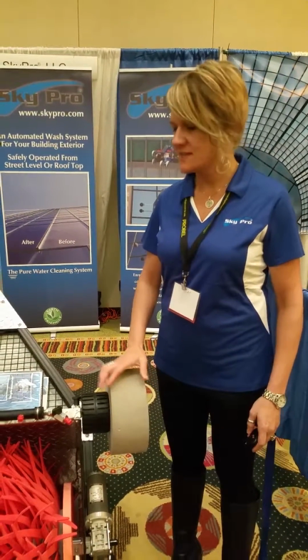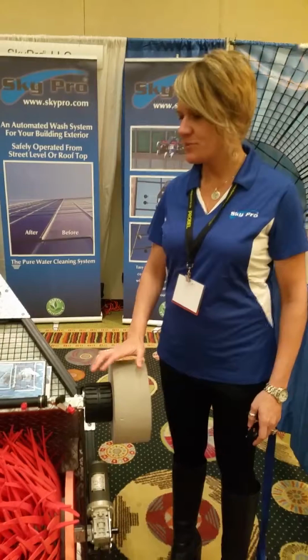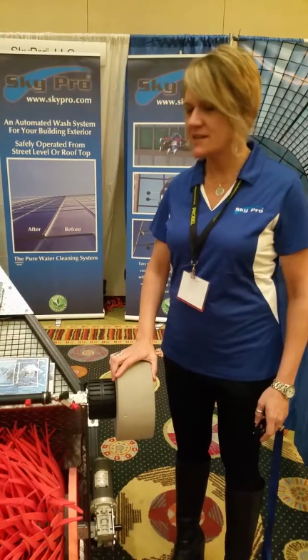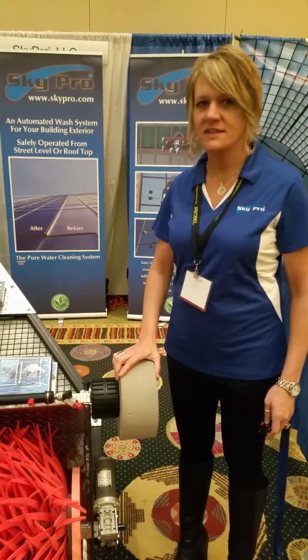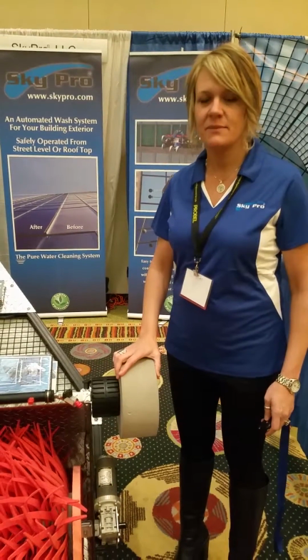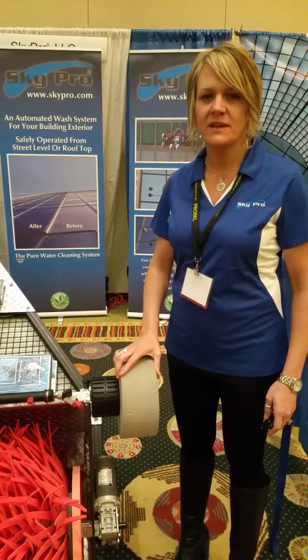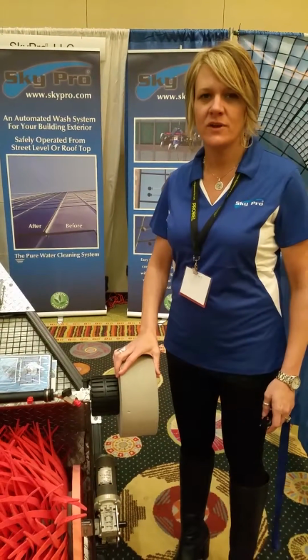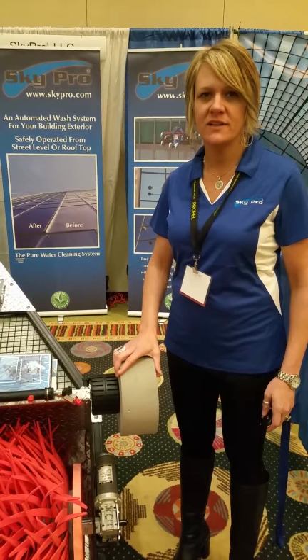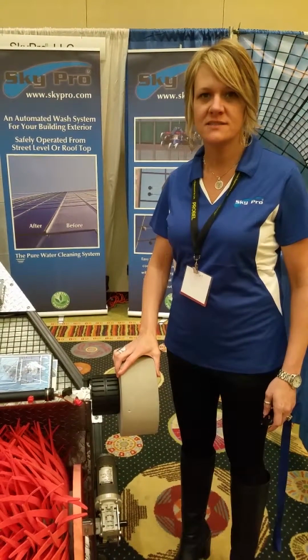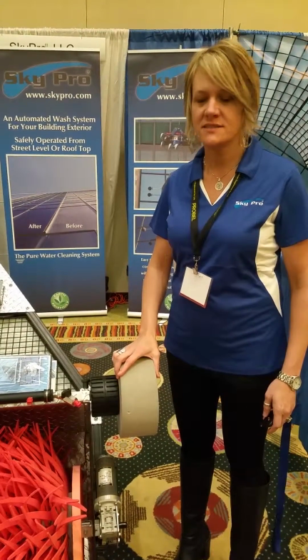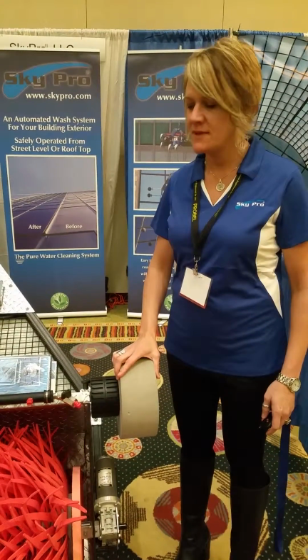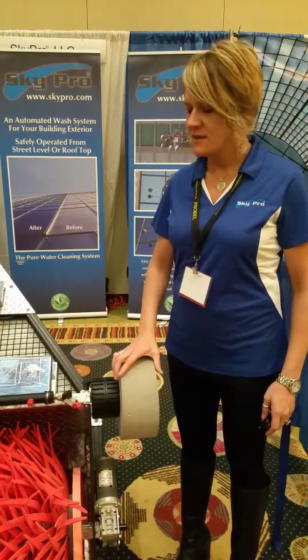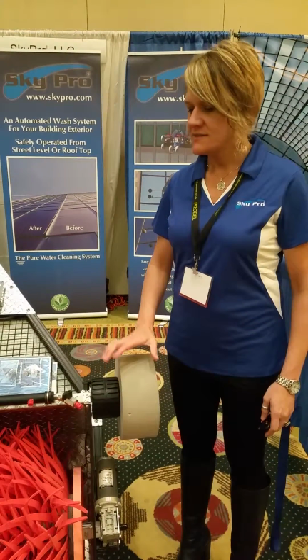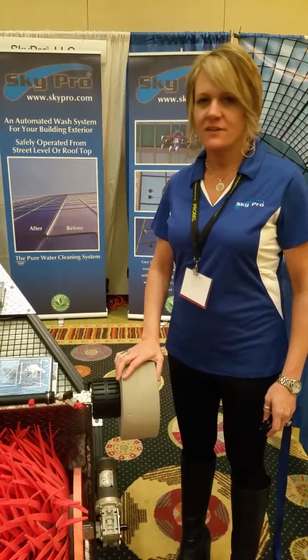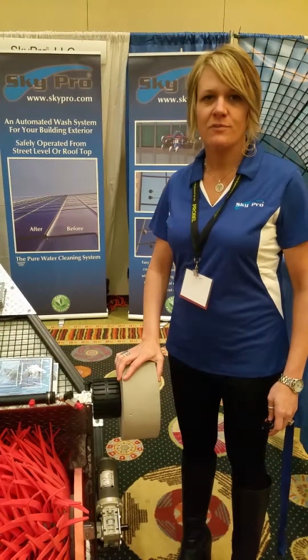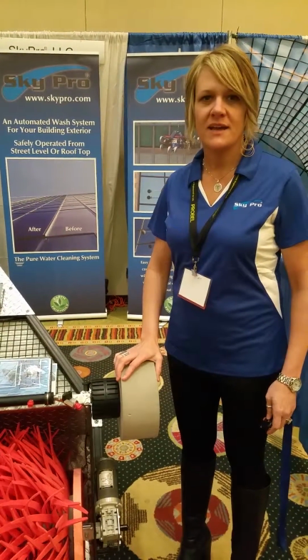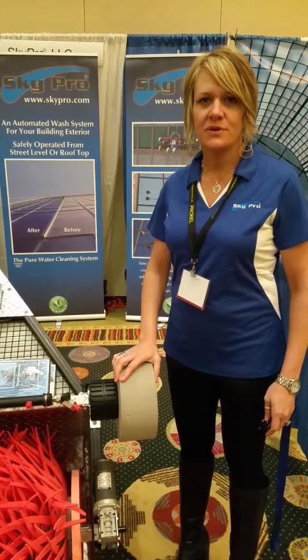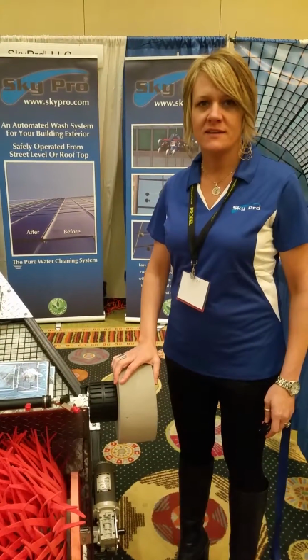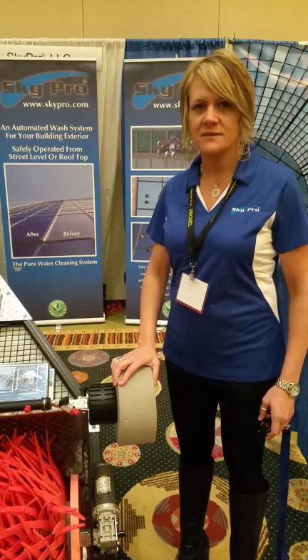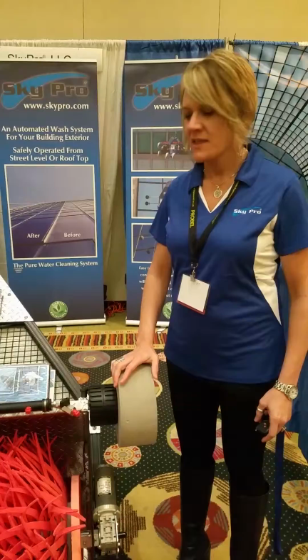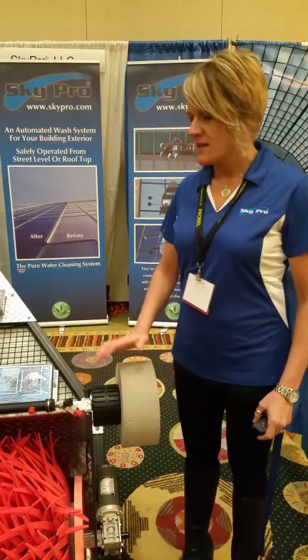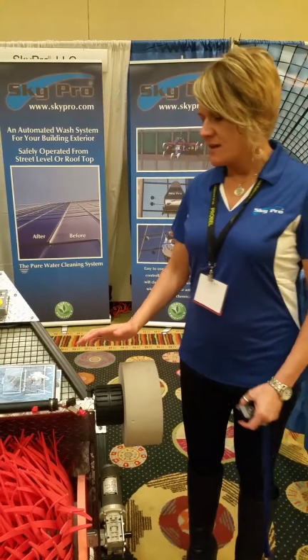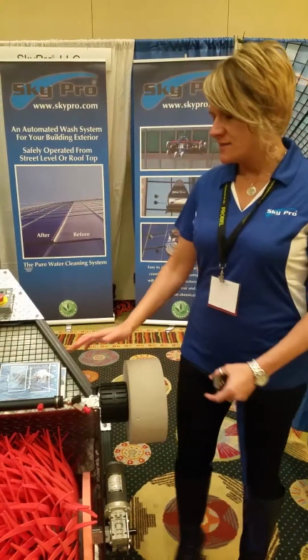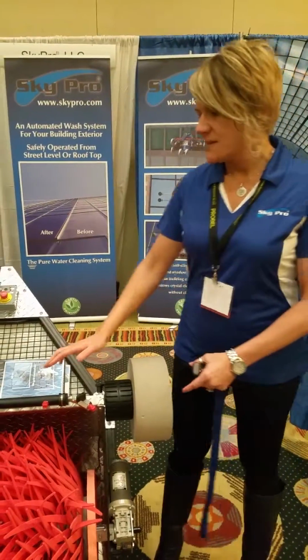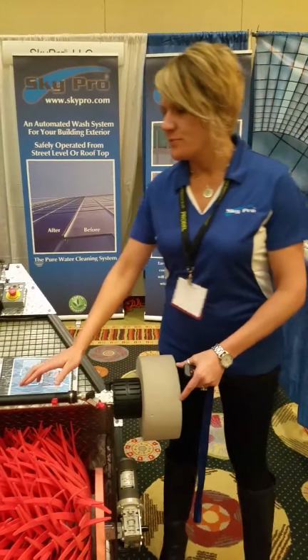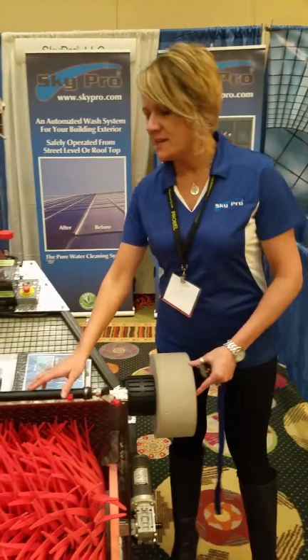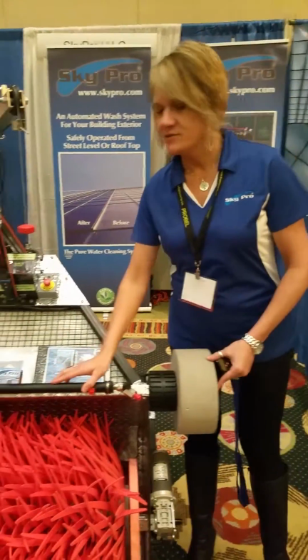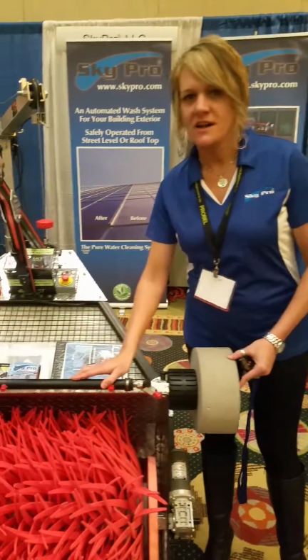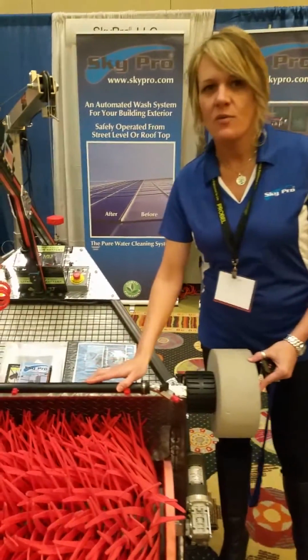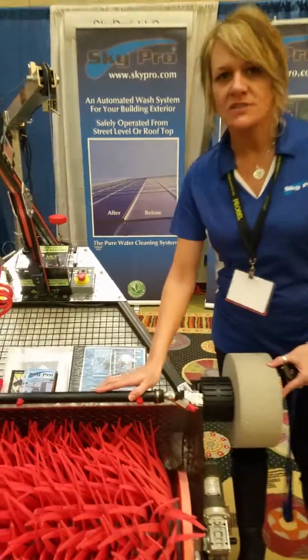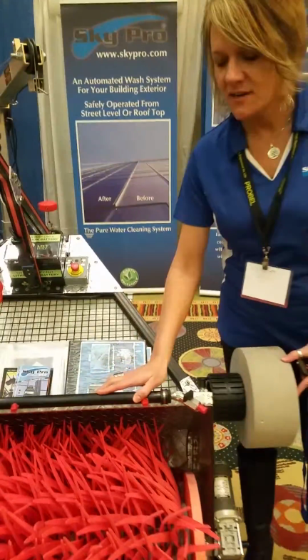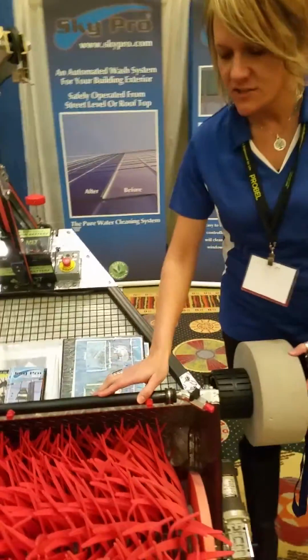Skypro Mini is an automated window cleaning system designed for mid-height buildings. The Skypro Mini uses car wash technology.